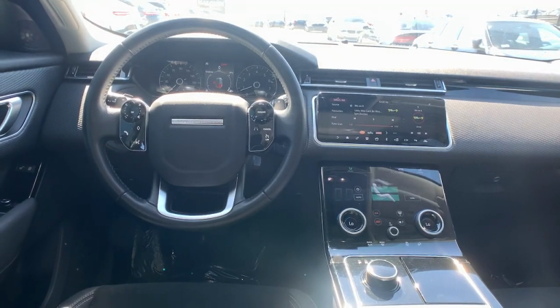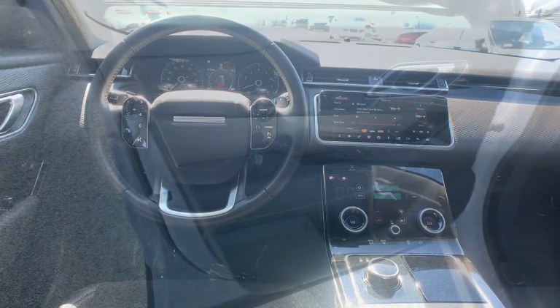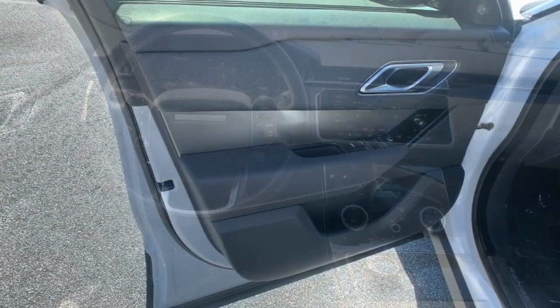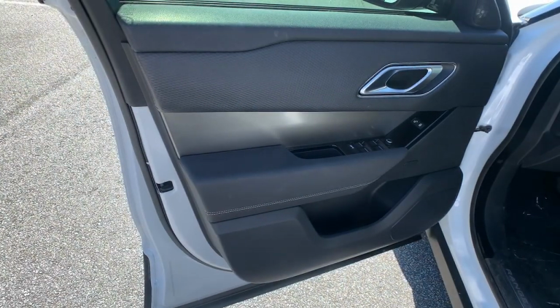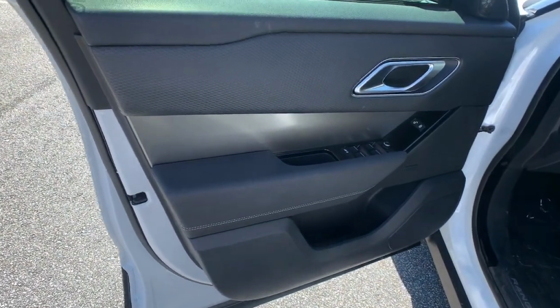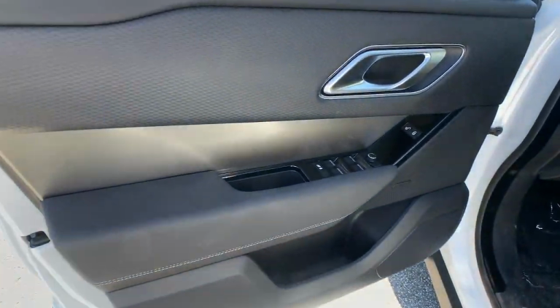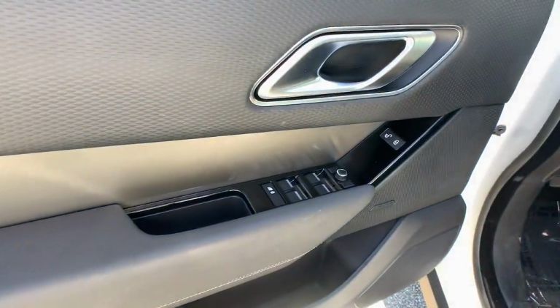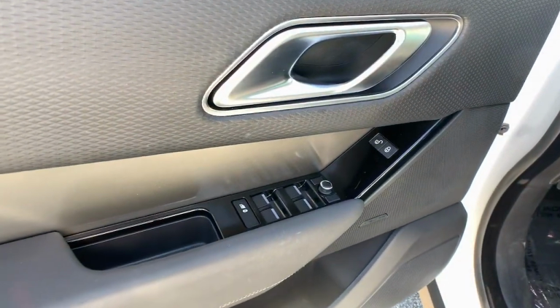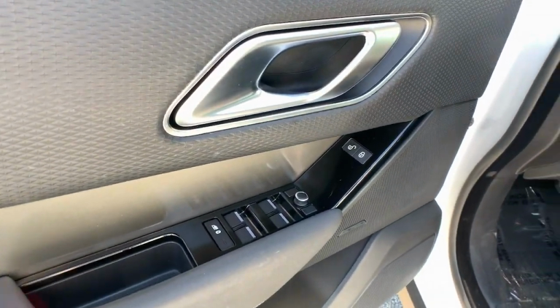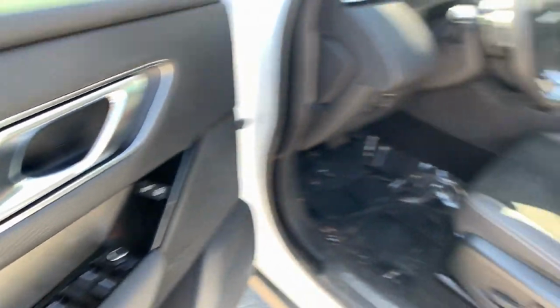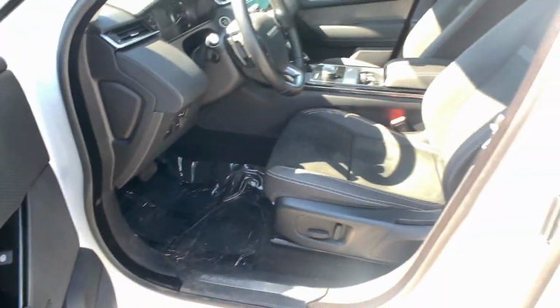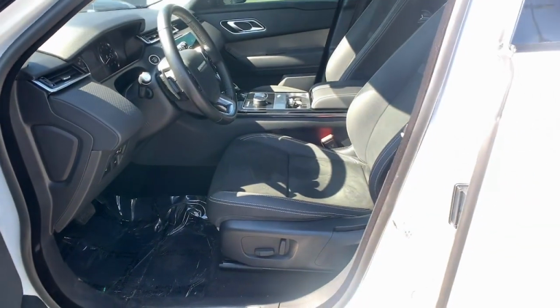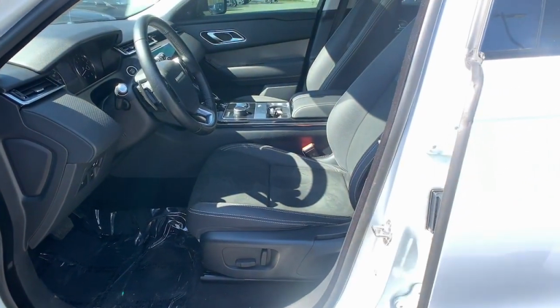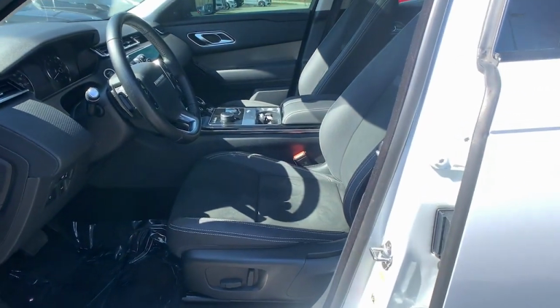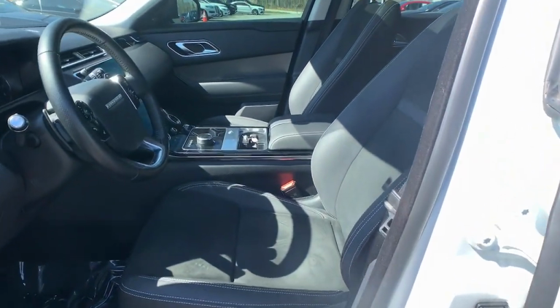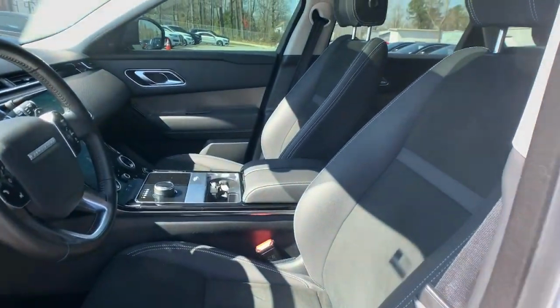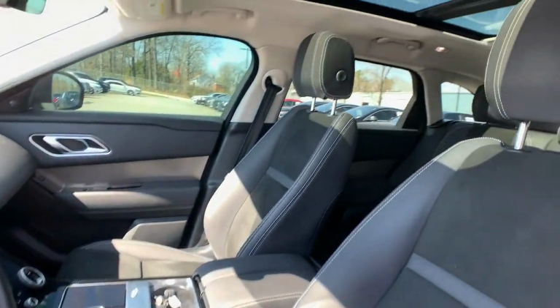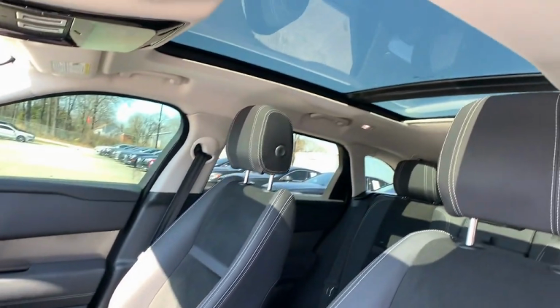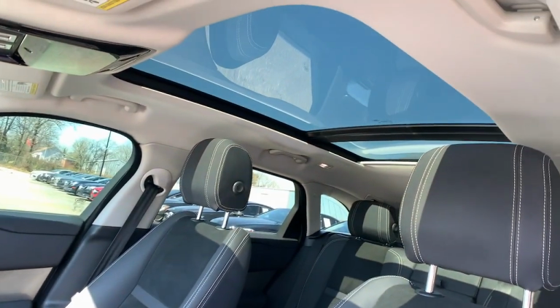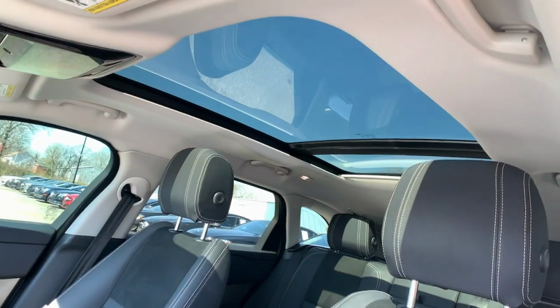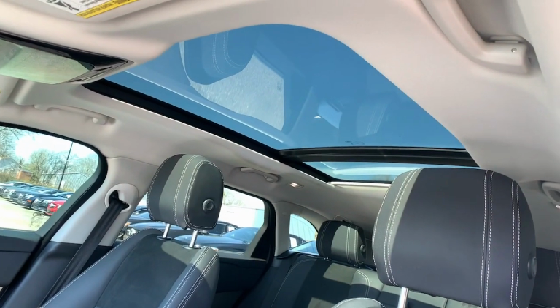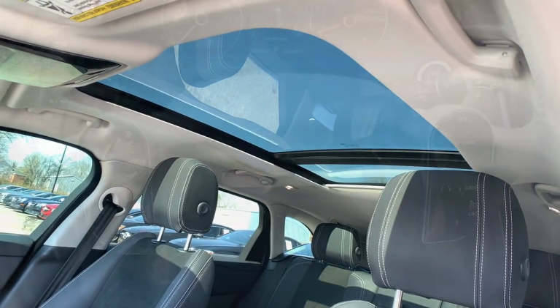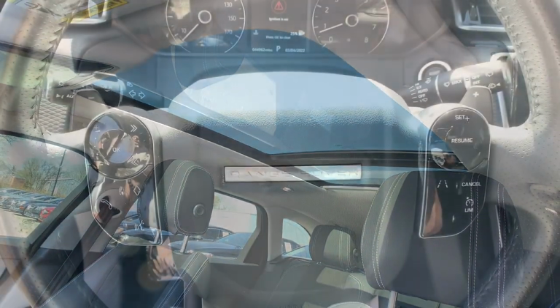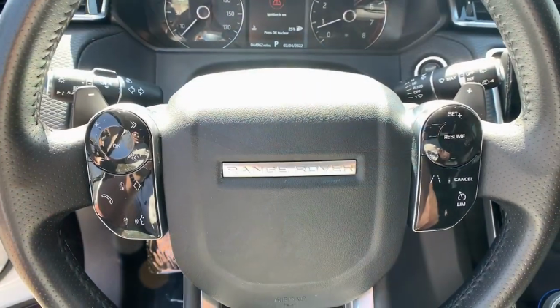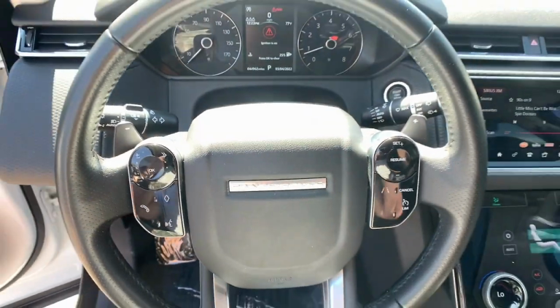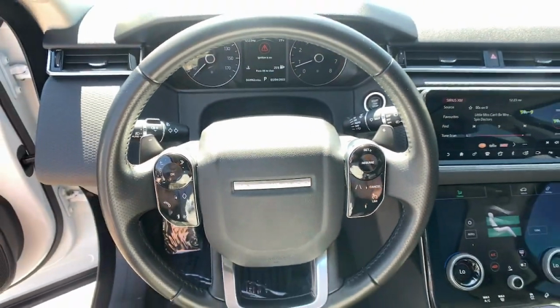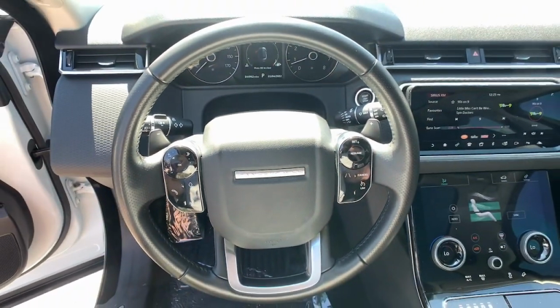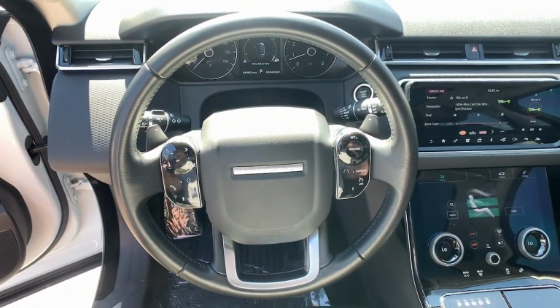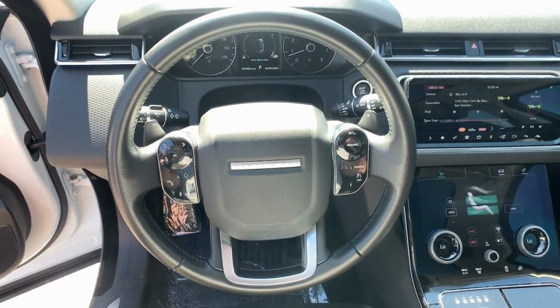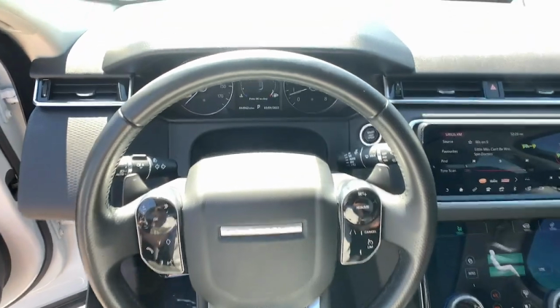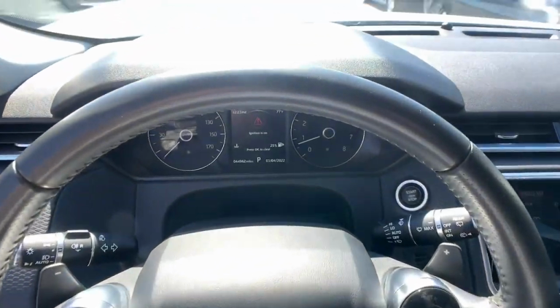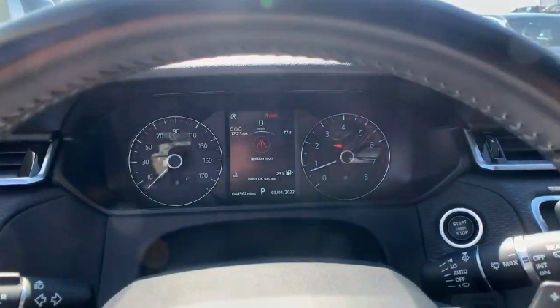Feel the power of your potential in this exceptional Range Rover Velar. Our staff will toss you the keys and give you an outstanding customer experience. Thank you.